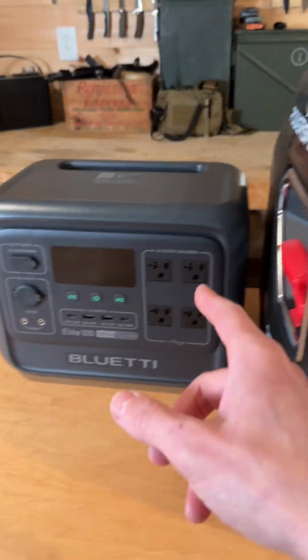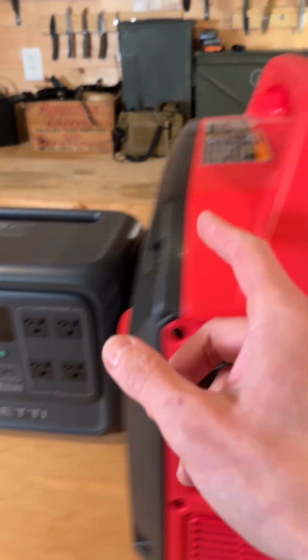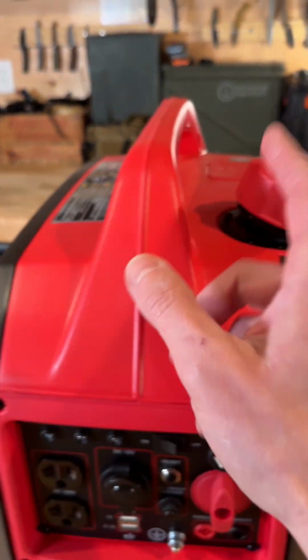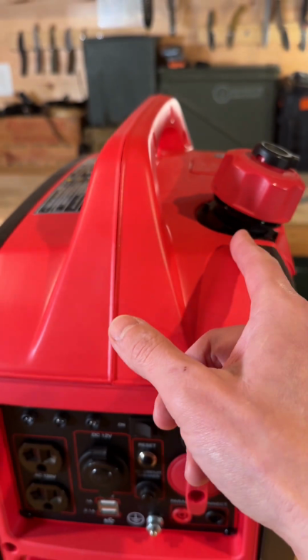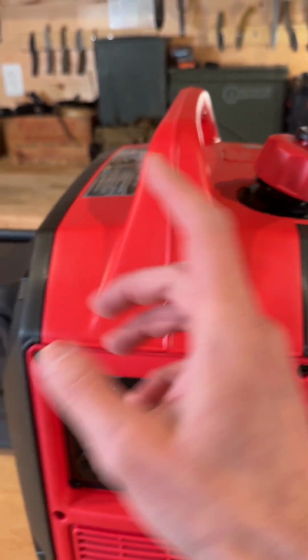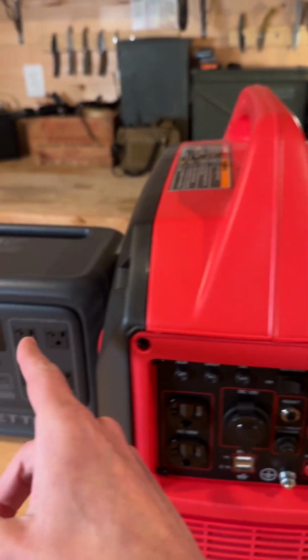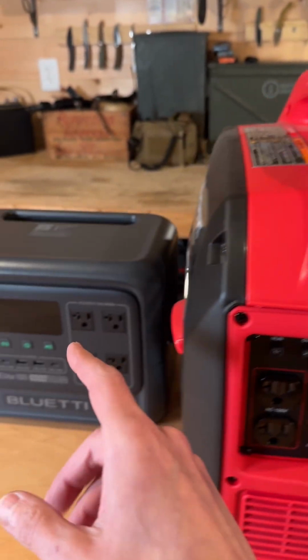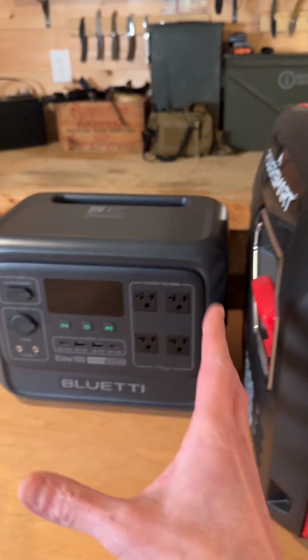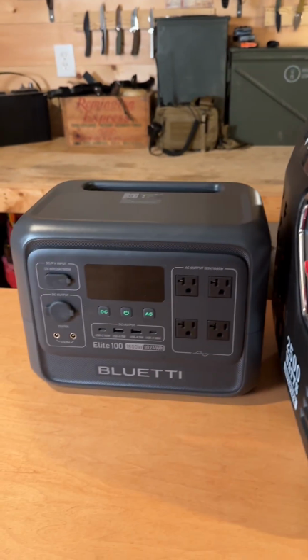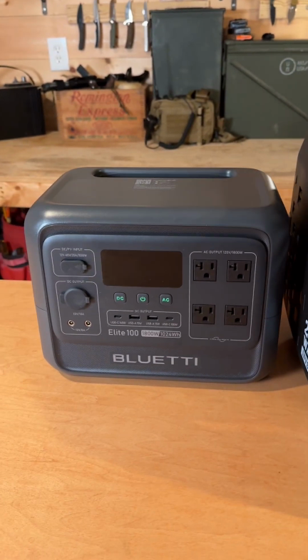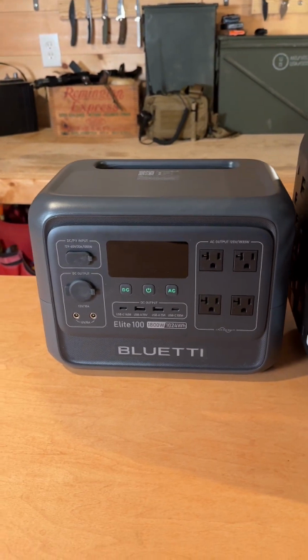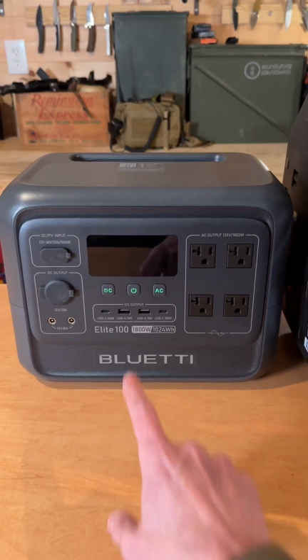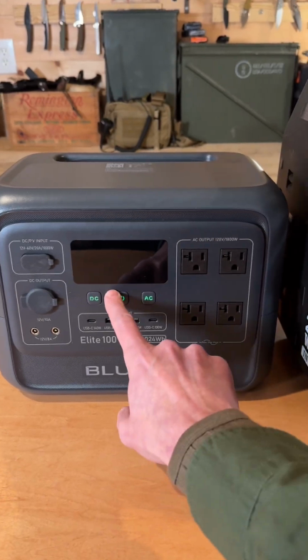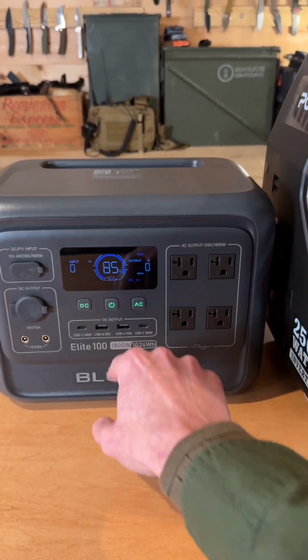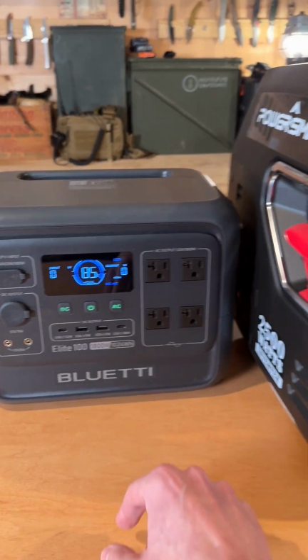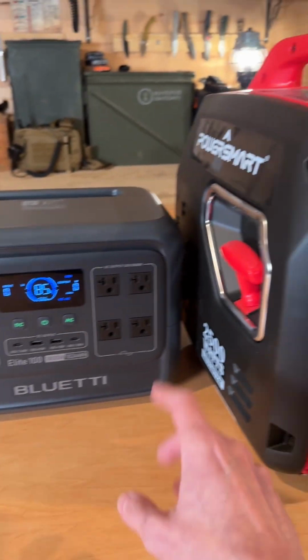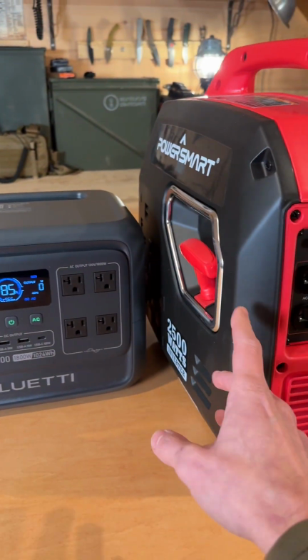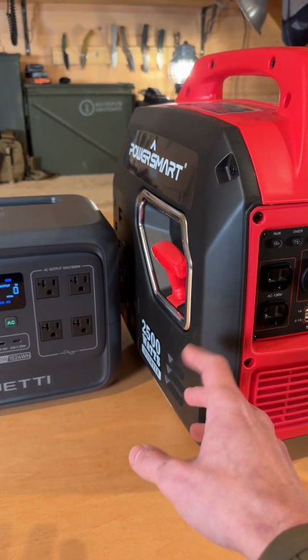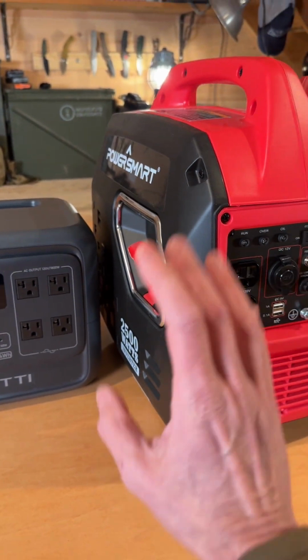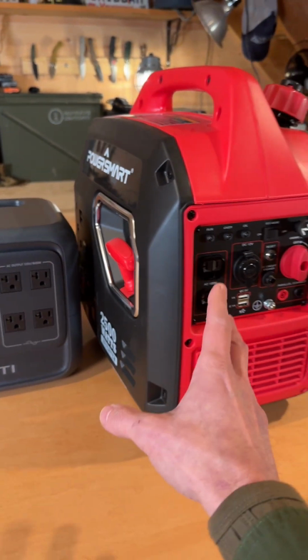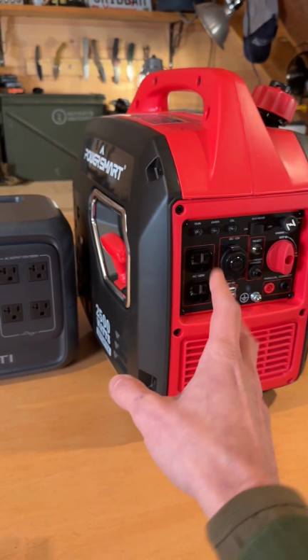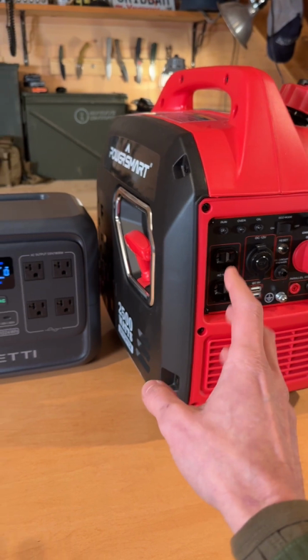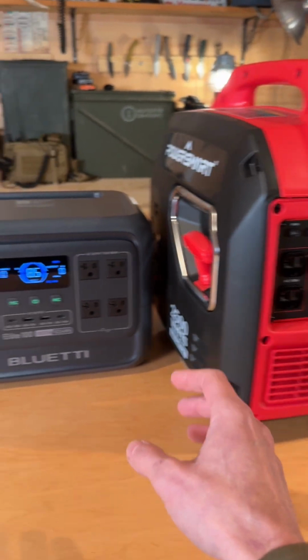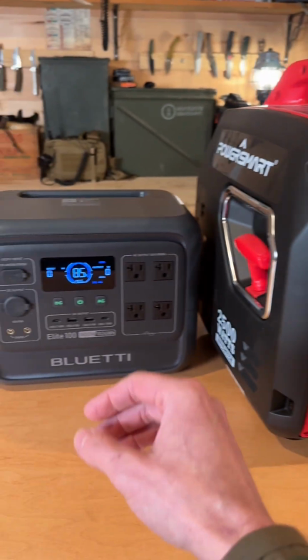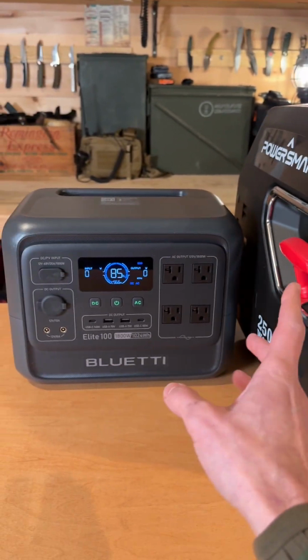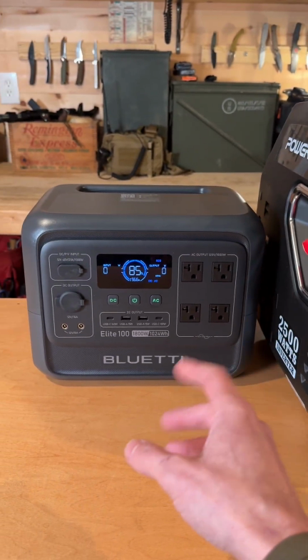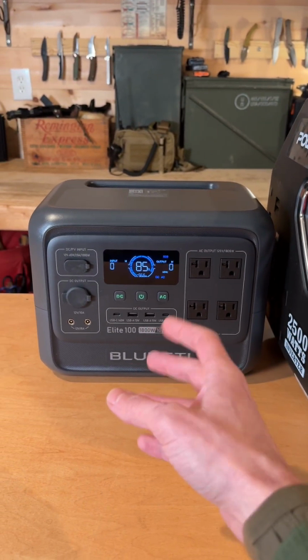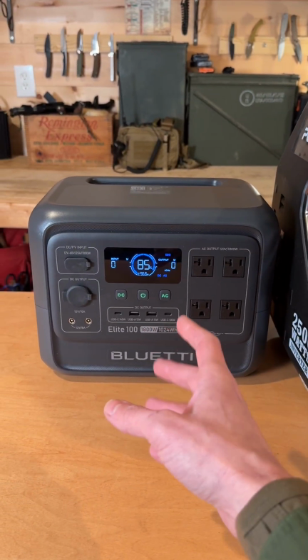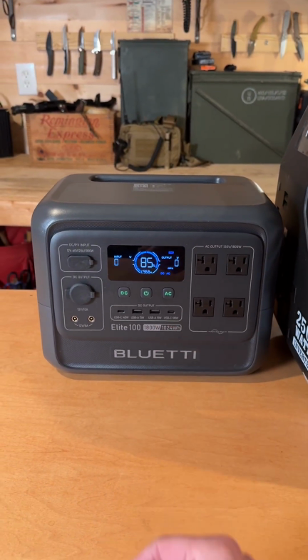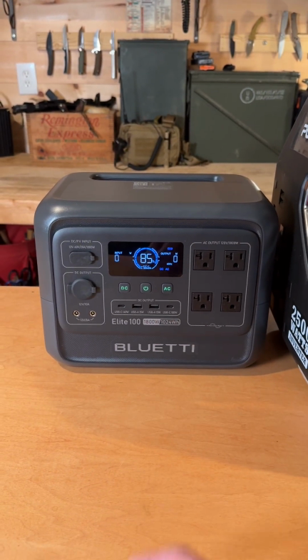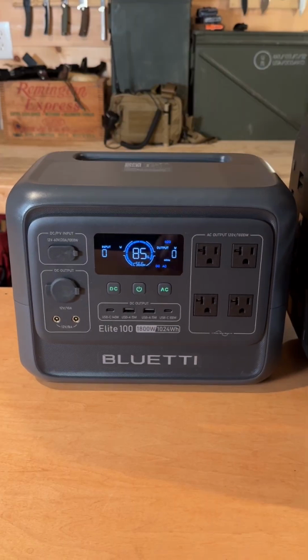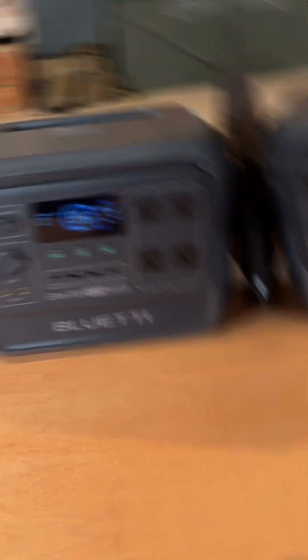You don't have to fill this one with gas, no spark plugs, no carburetor issues. And this is simple push button start — you don't have to pull start anything. I have no problem pull starting this, but if you're a senior or somebody with some physical limitations, it's a whole lot easier.